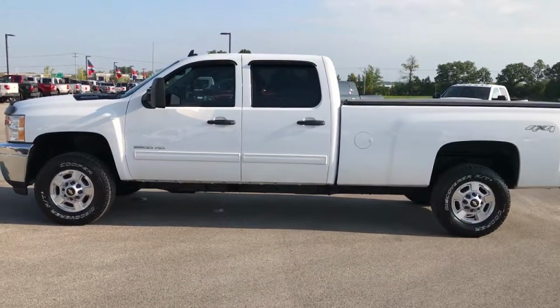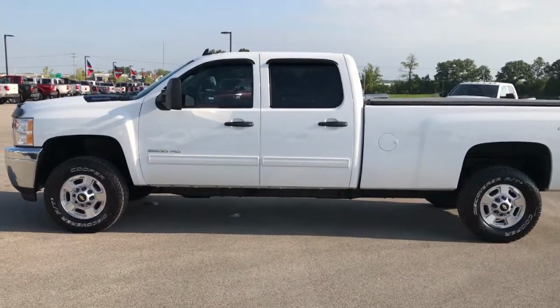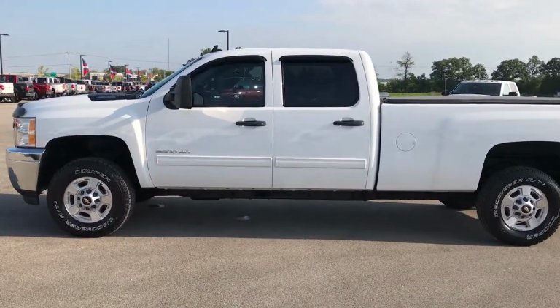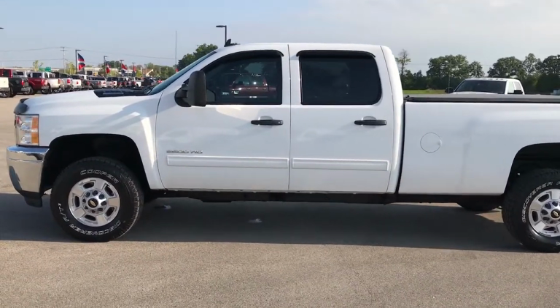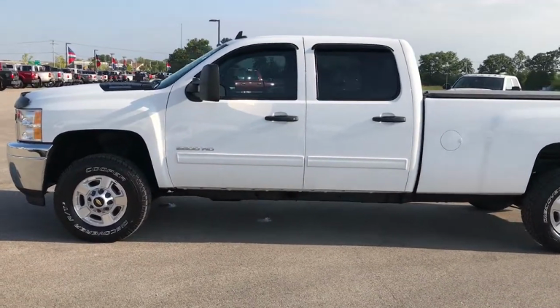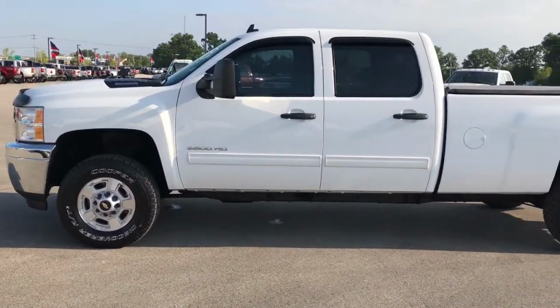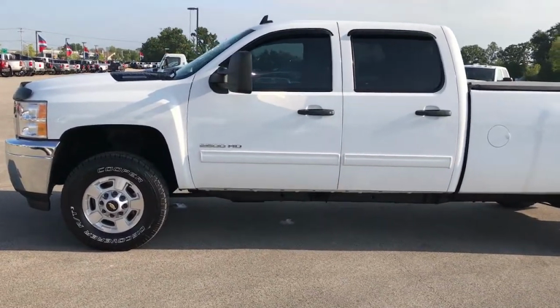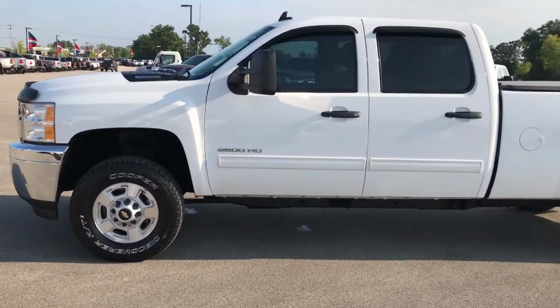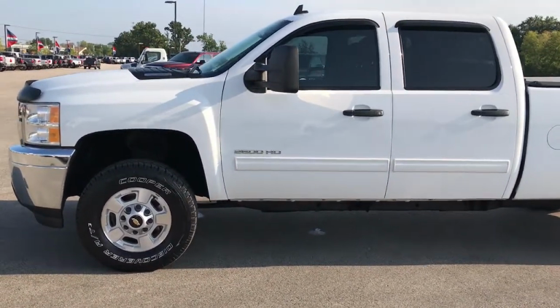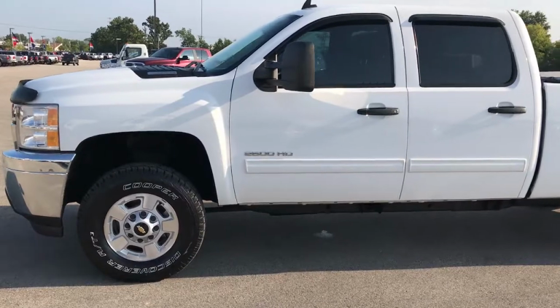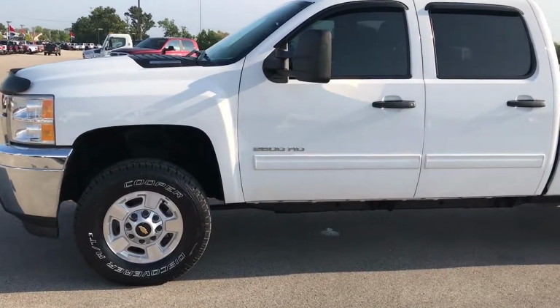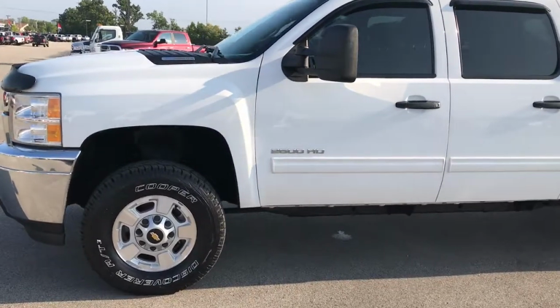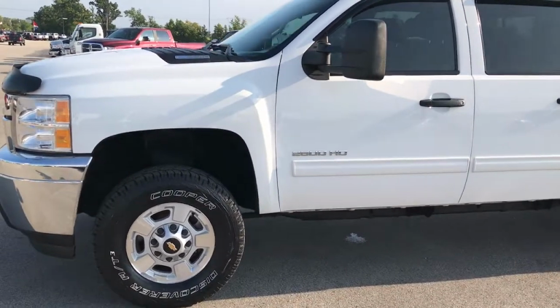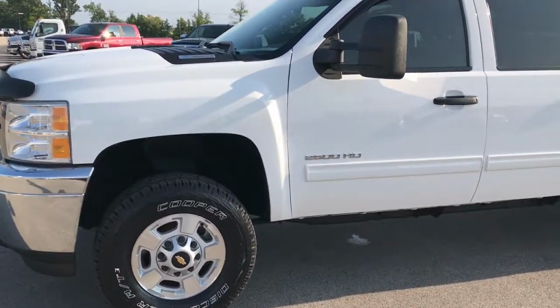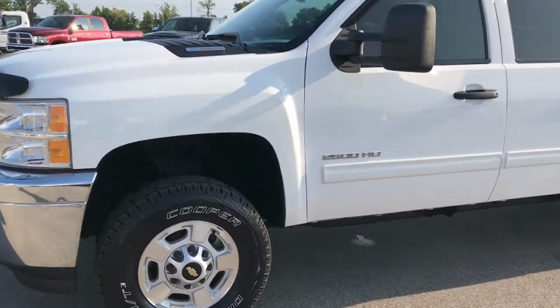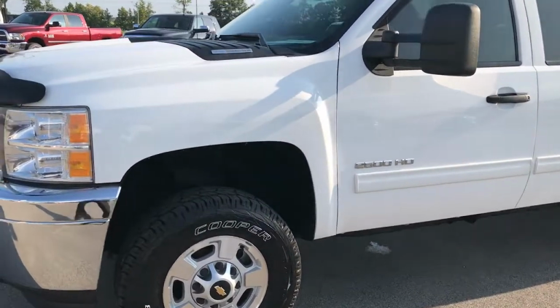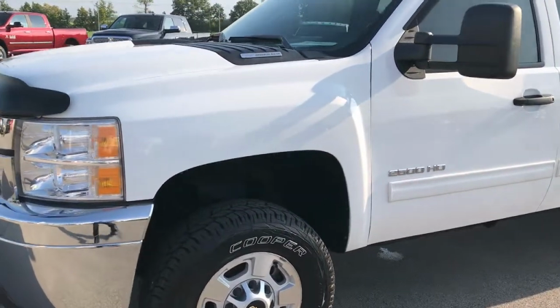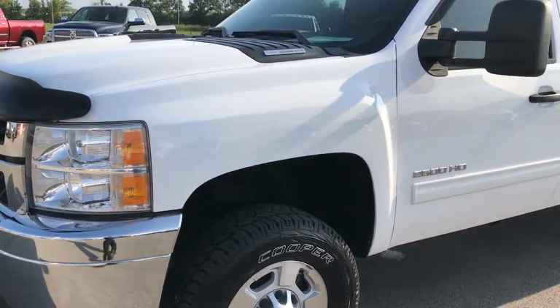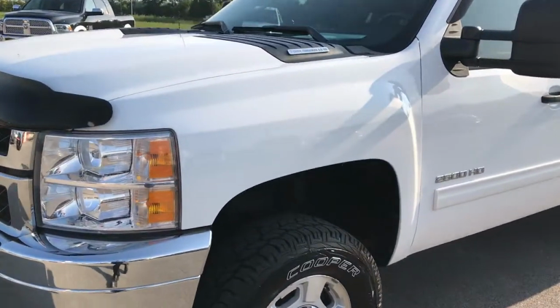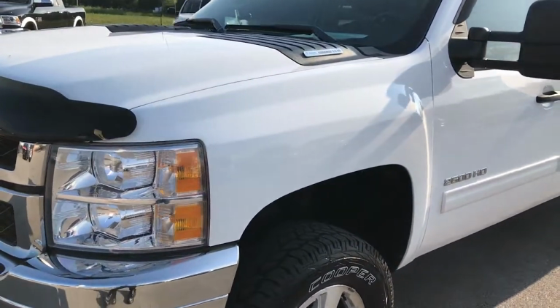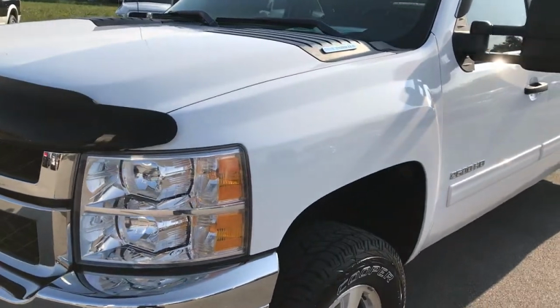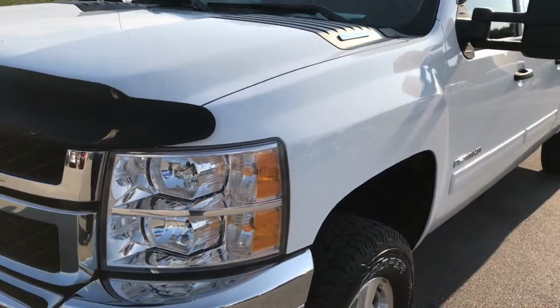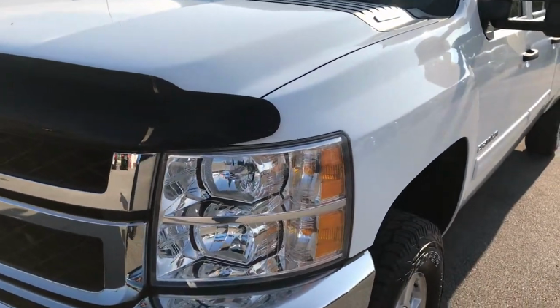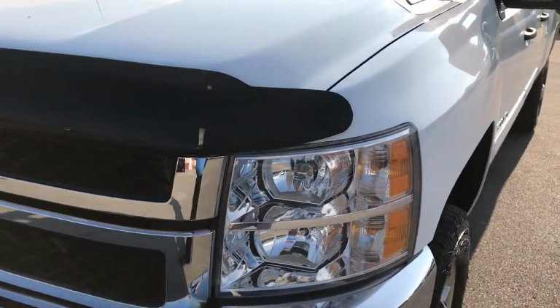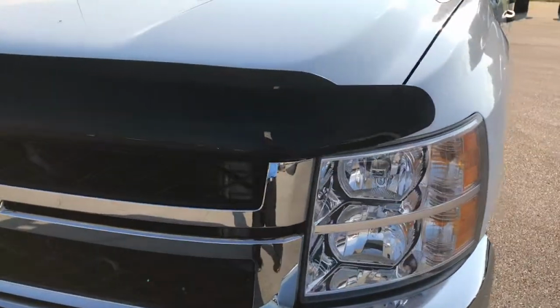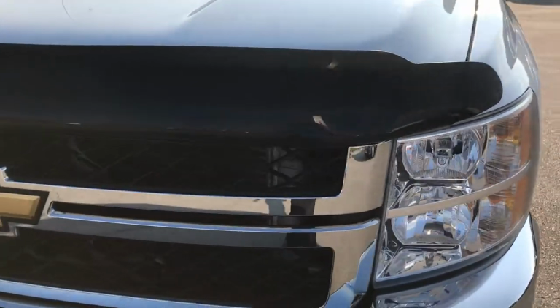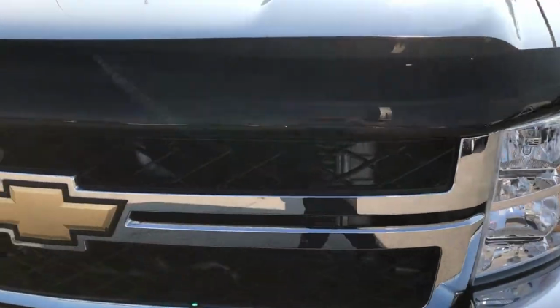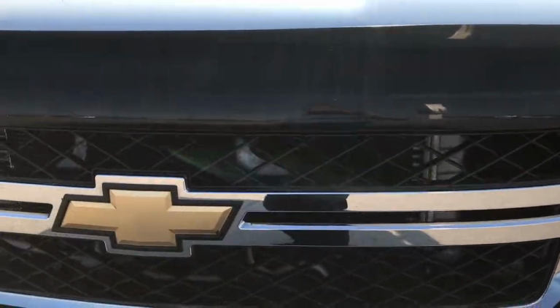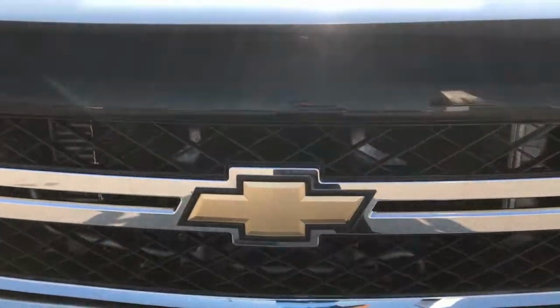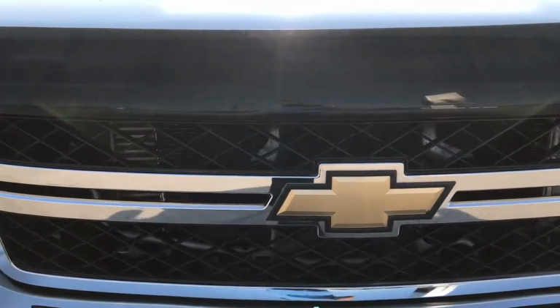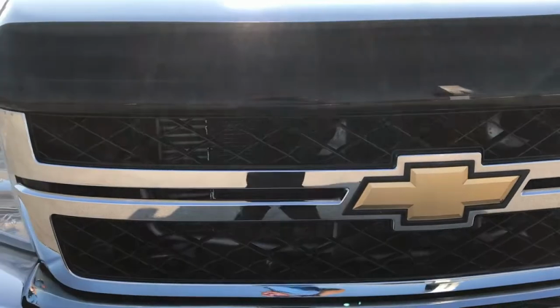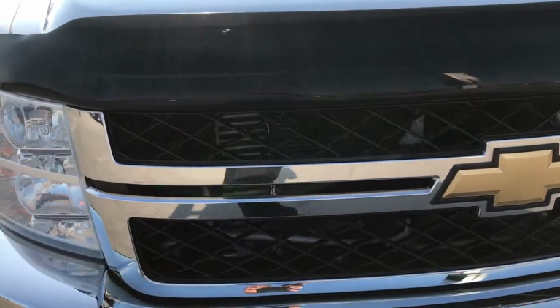This is stock number 7T392B, a 2011 Chevy Silverado 2500 Crew Cab Long Box. This truck has a 6.6 liter Duramax diesel with the LML motor.